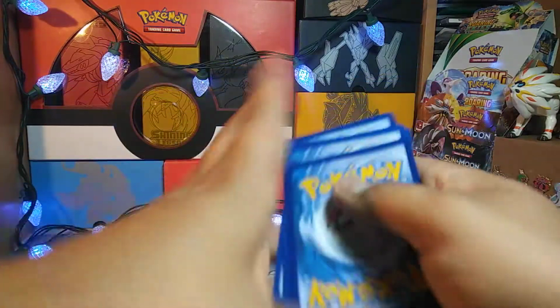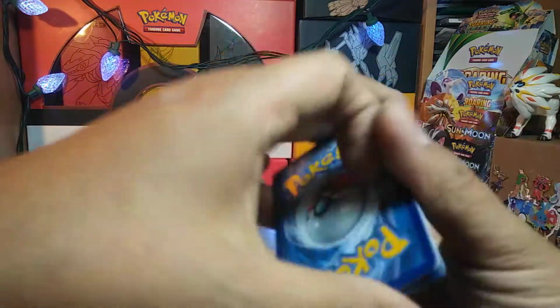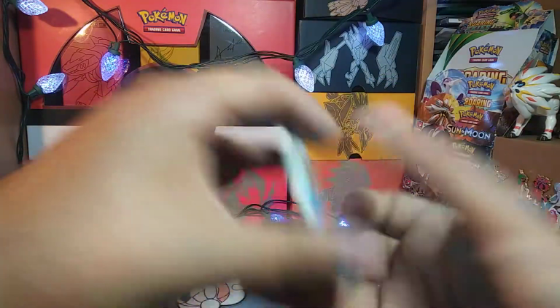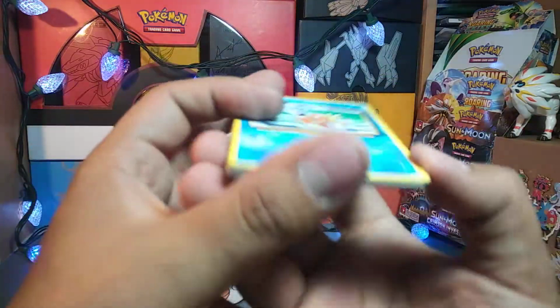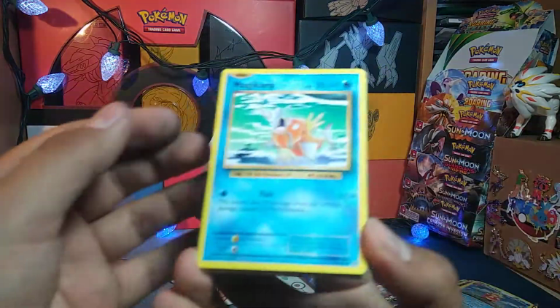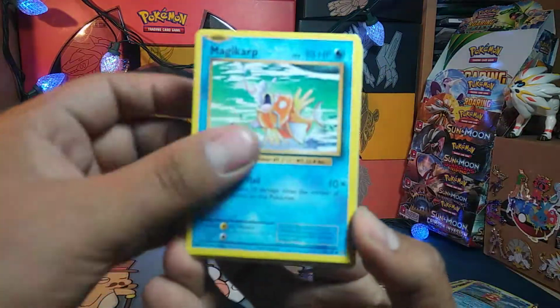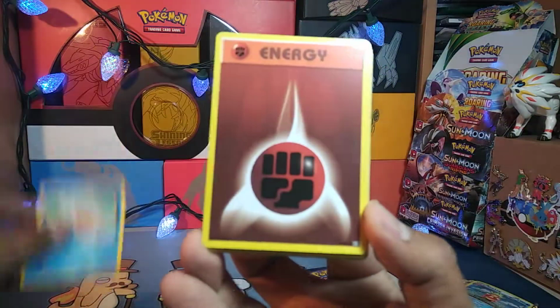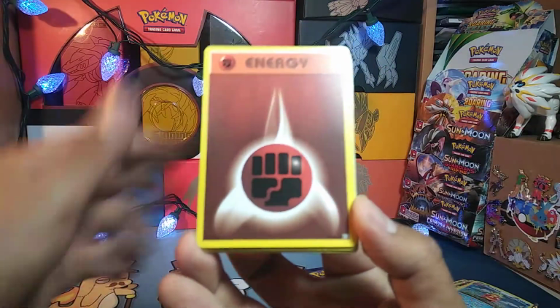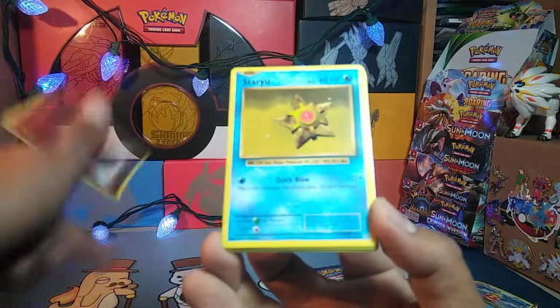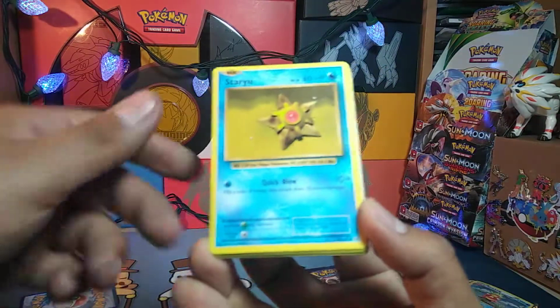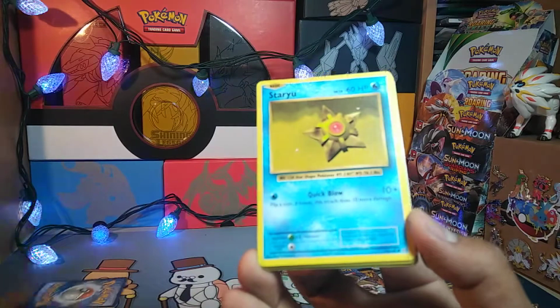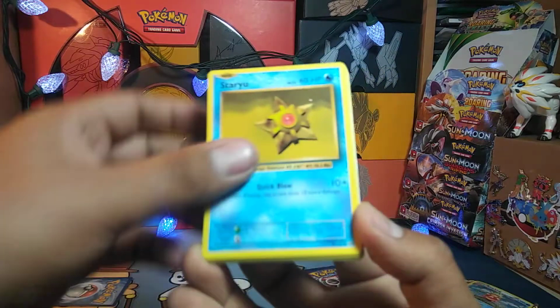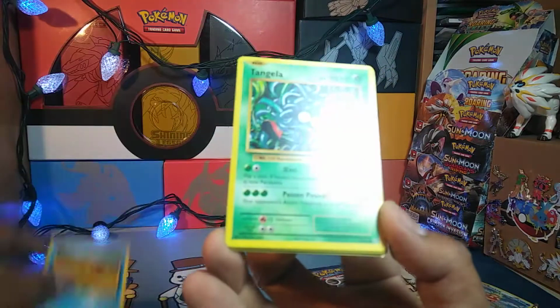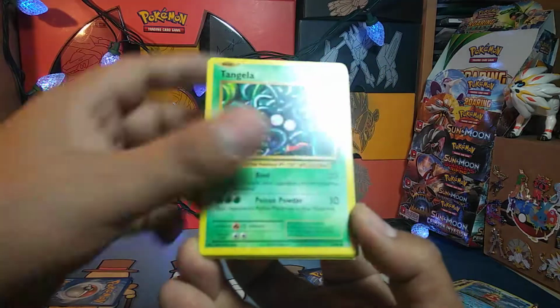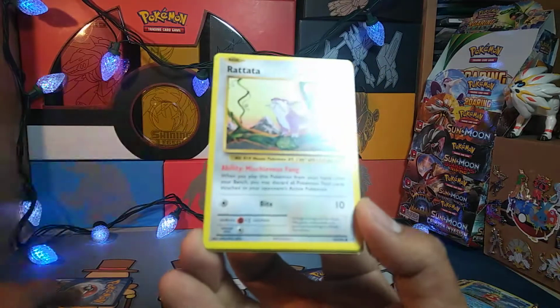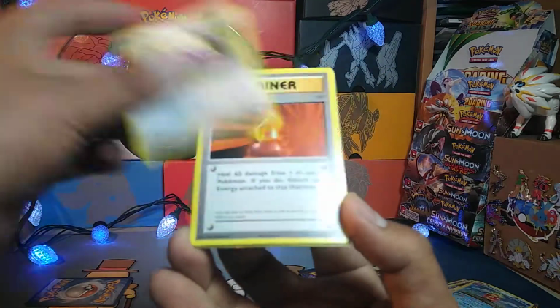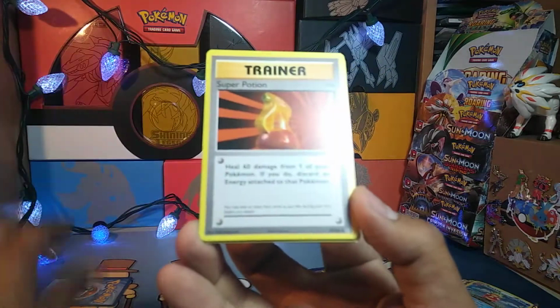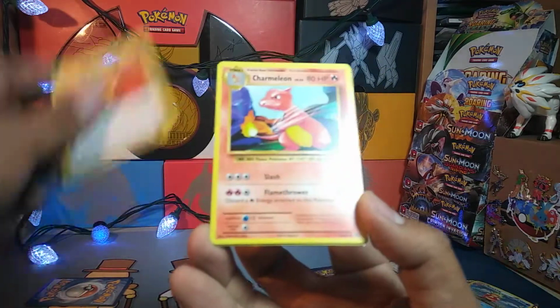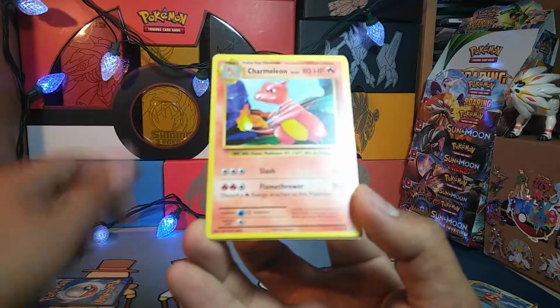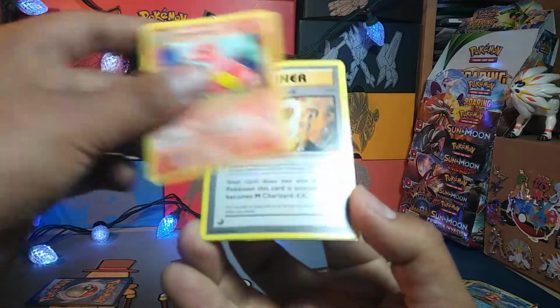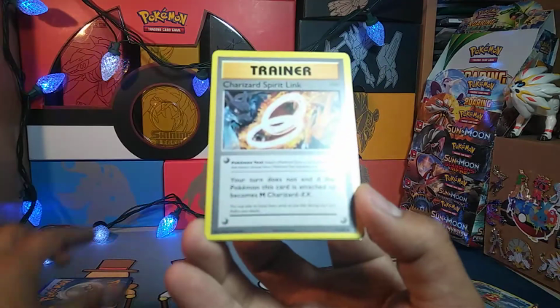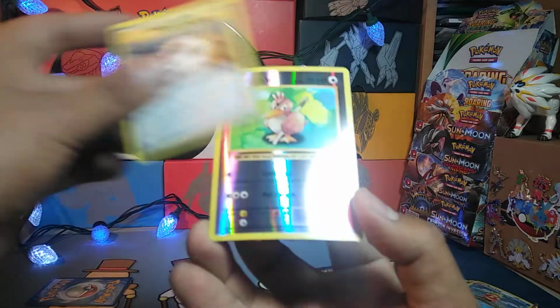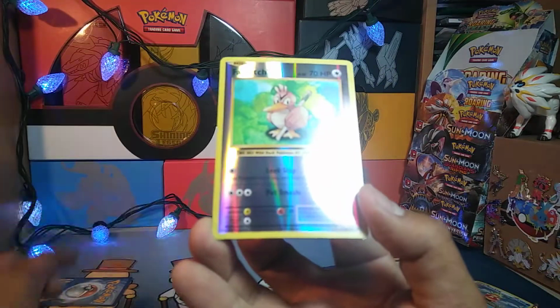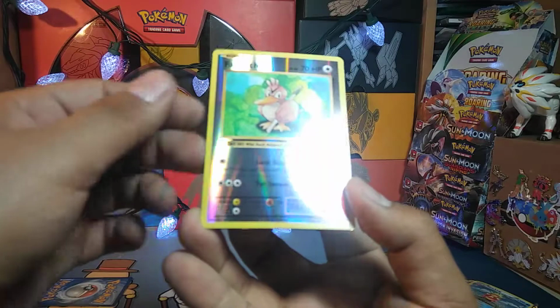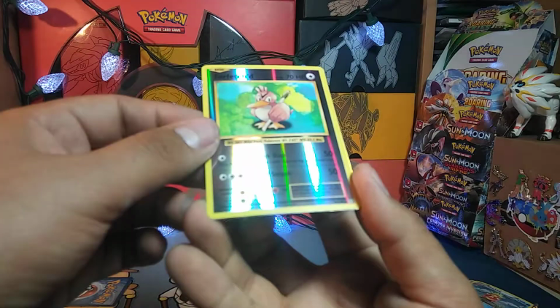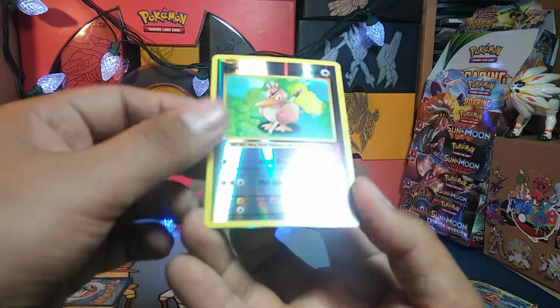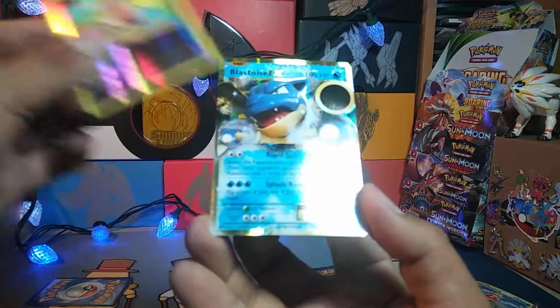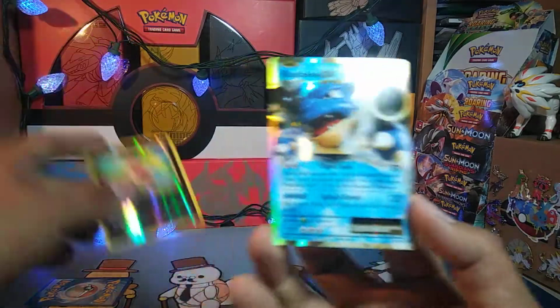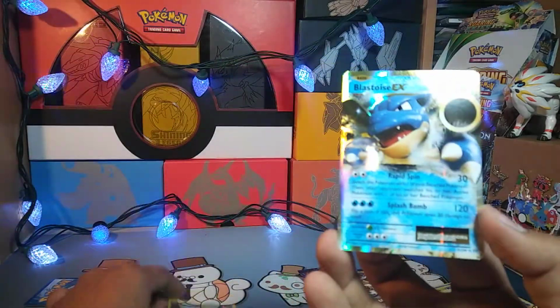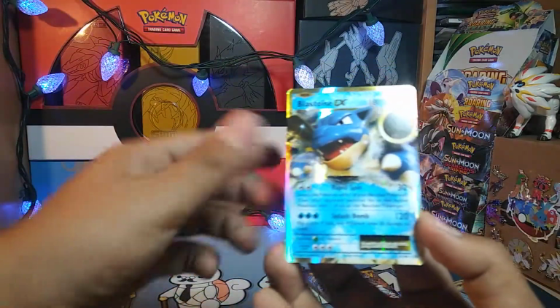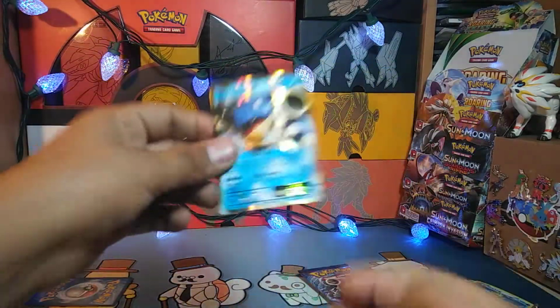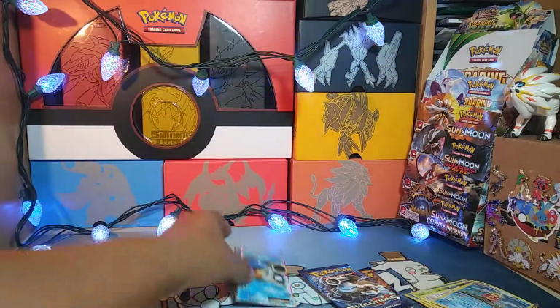And we have a Magikarp, Fighting Energy, Staryu, Tangela, Rattata, Potion, Charmeleon, Charizard, Farfetch'd reverse rare, and a Blastoise EX.